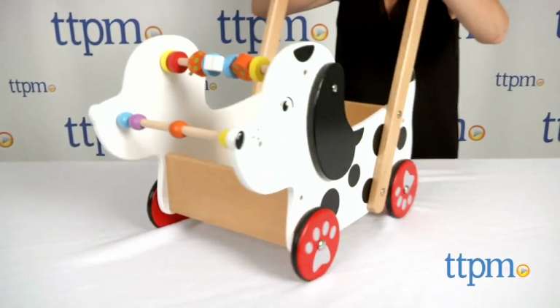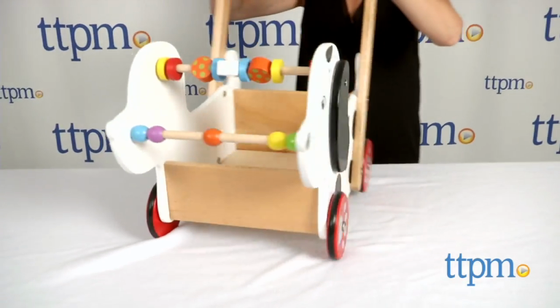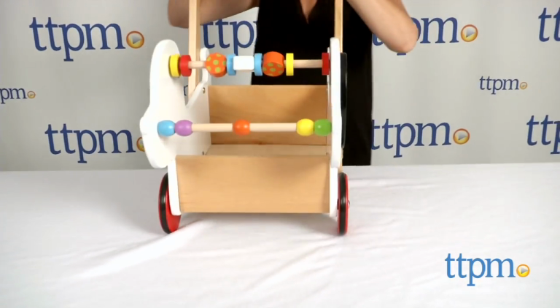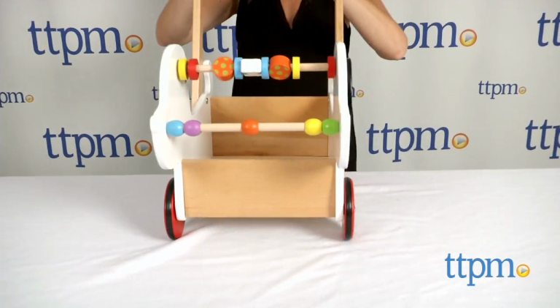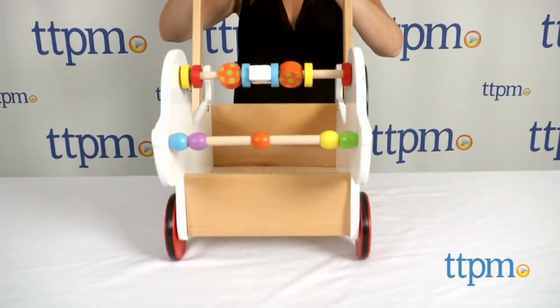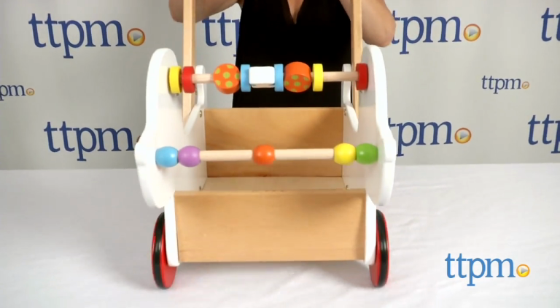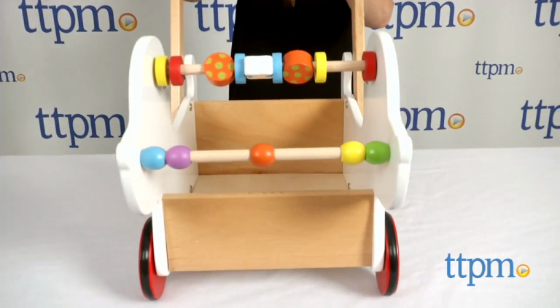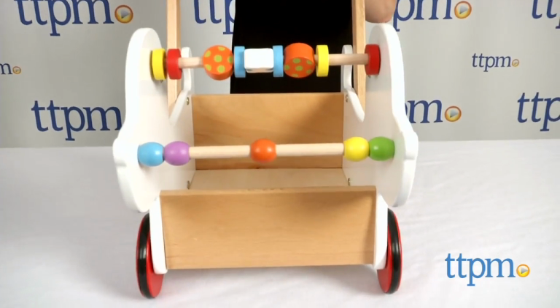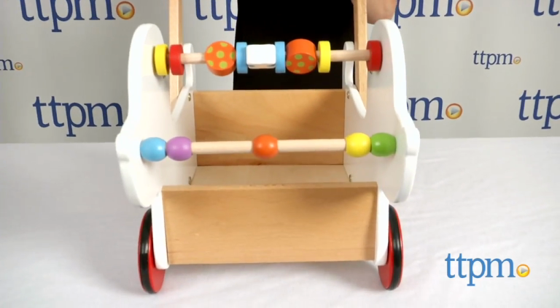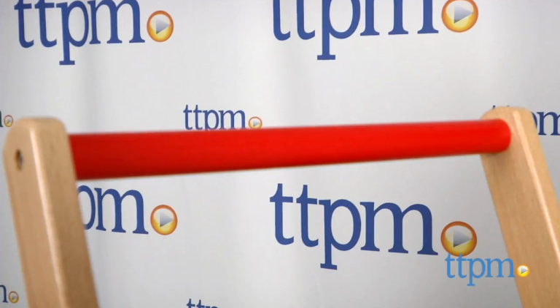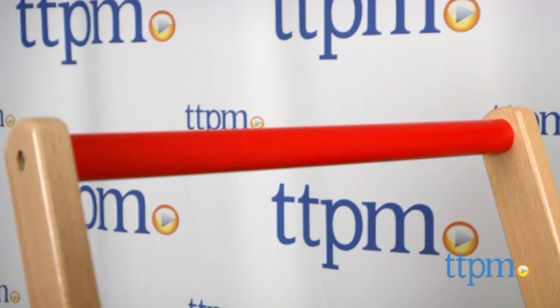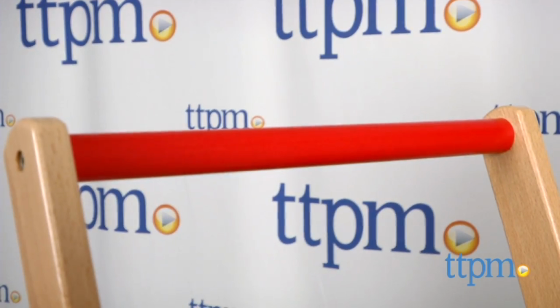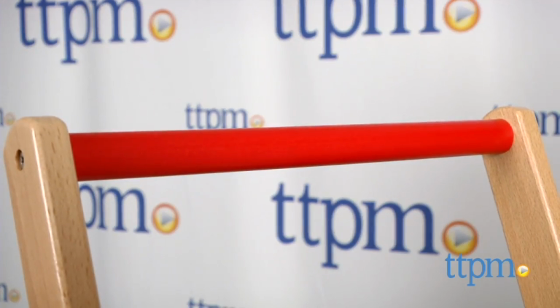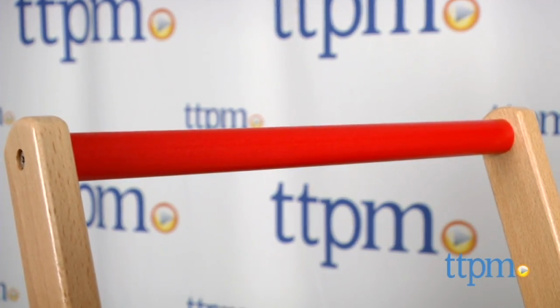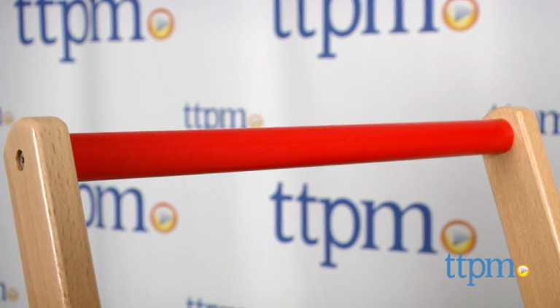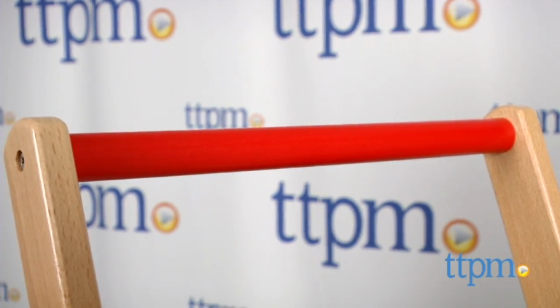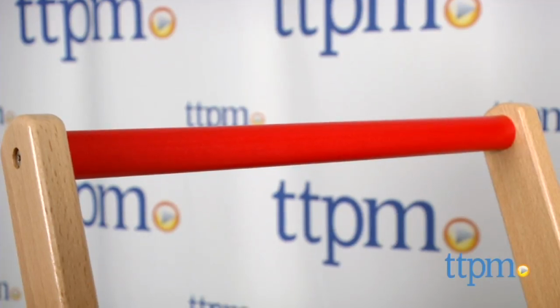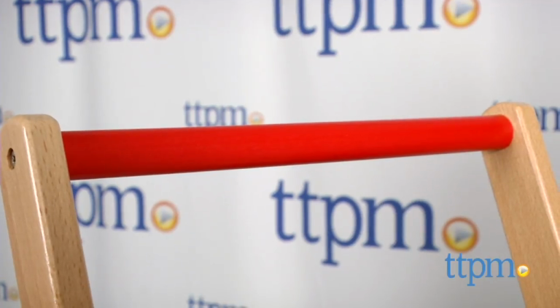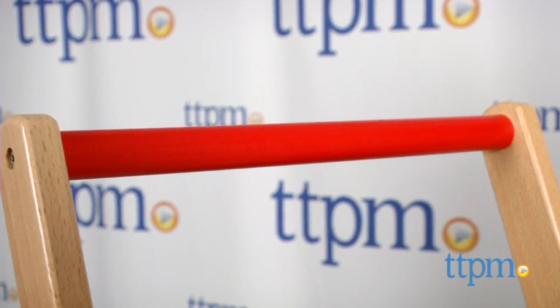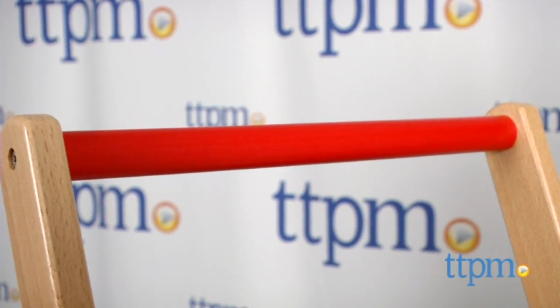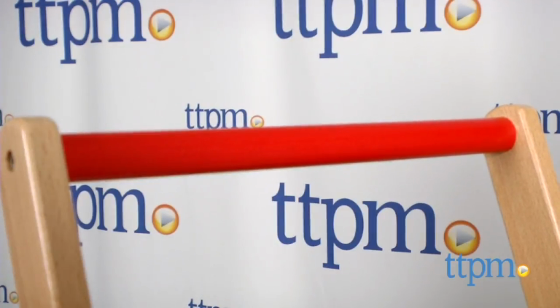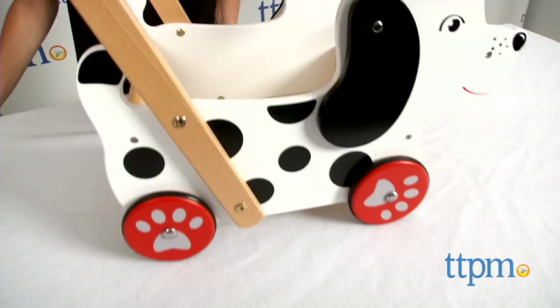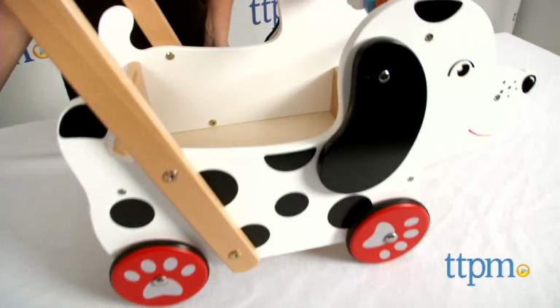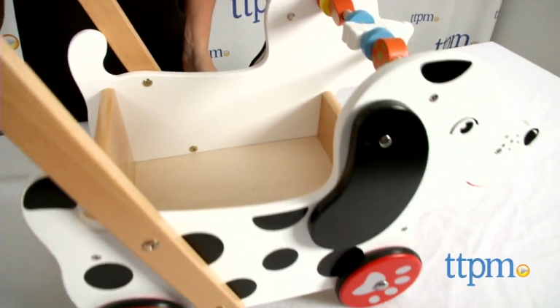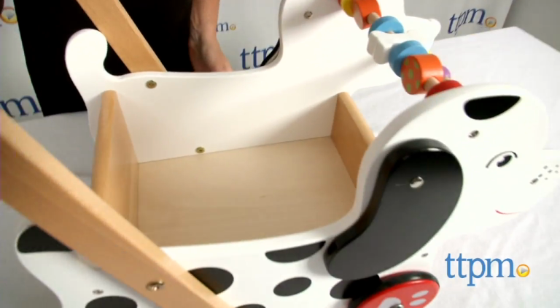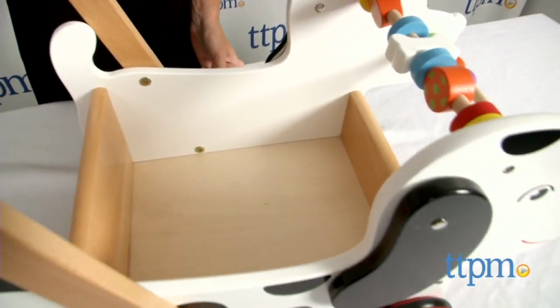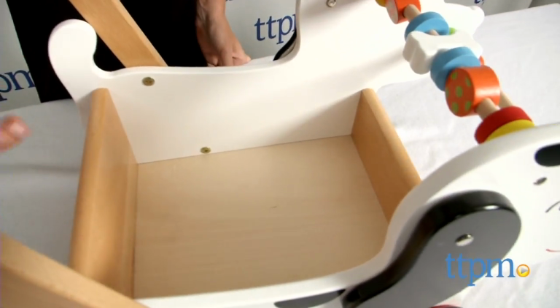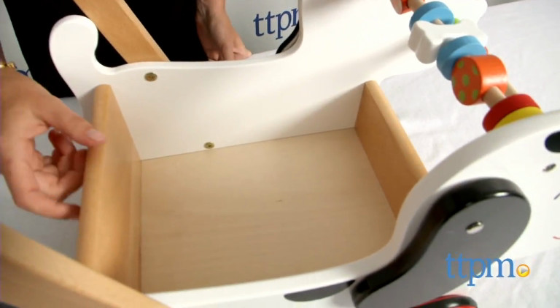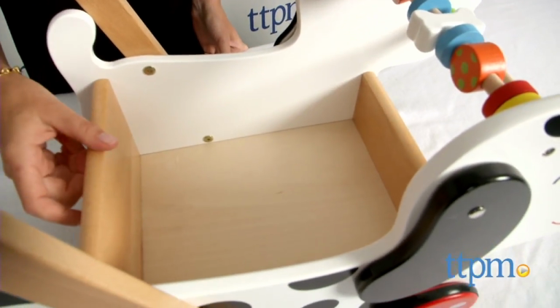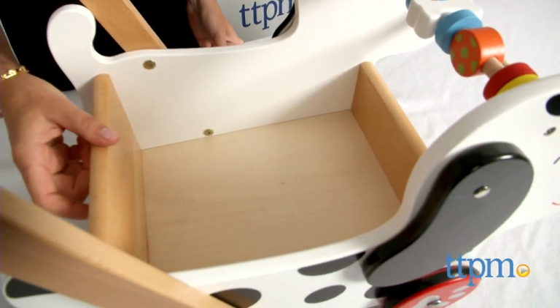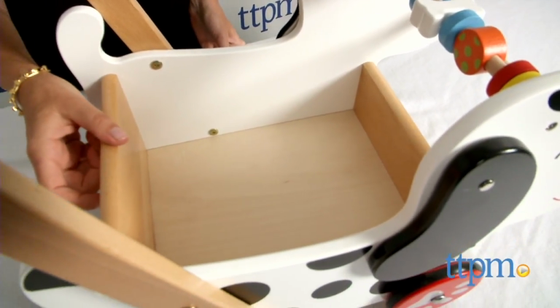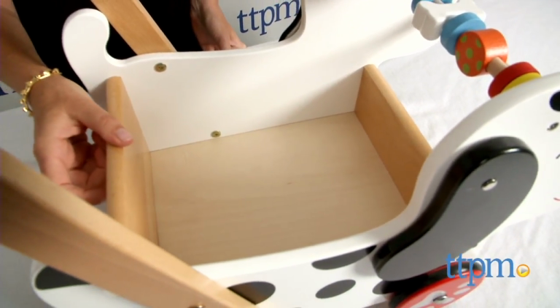With a handle height of 20 inches high, toddlers ages 12 months and up can hold onto the red bar and use it for support in taking those first steps.